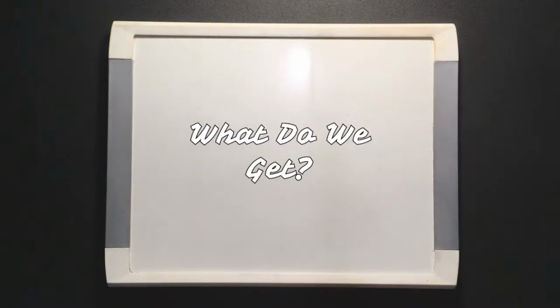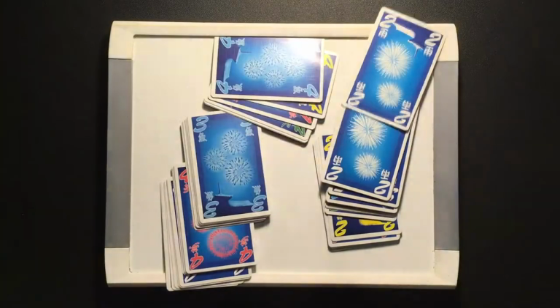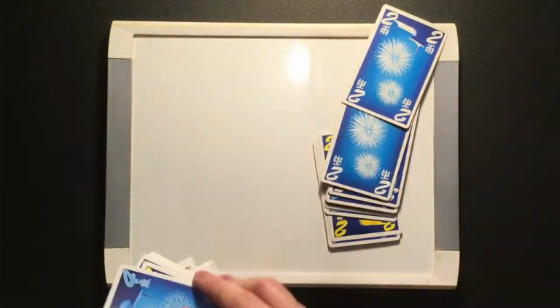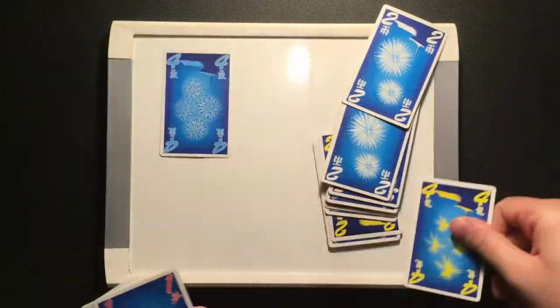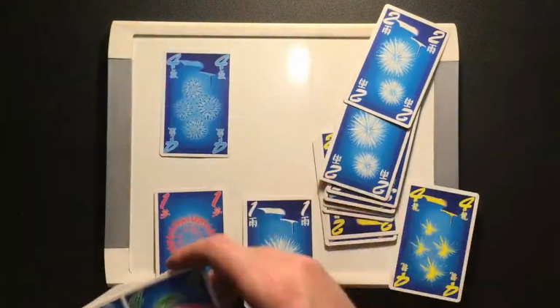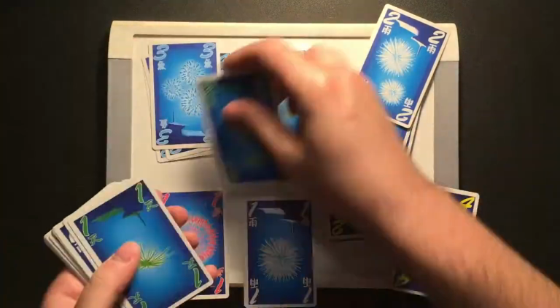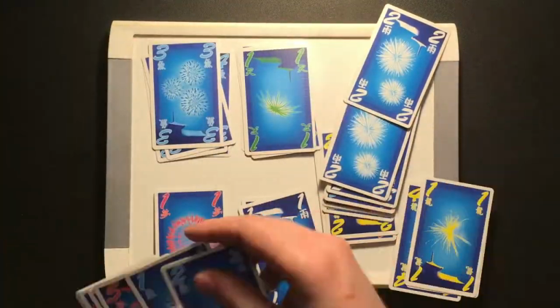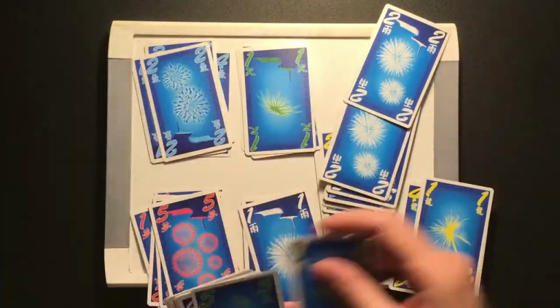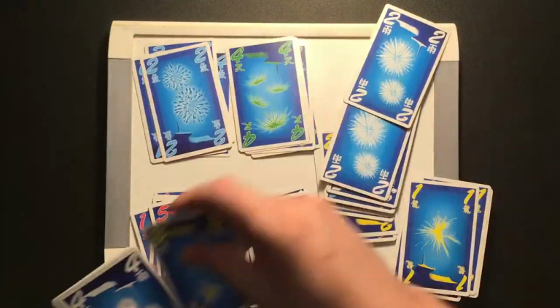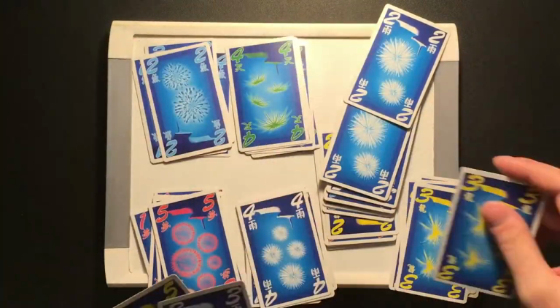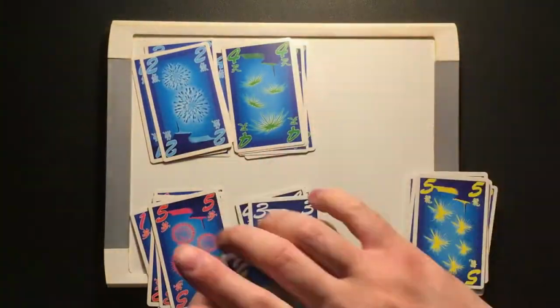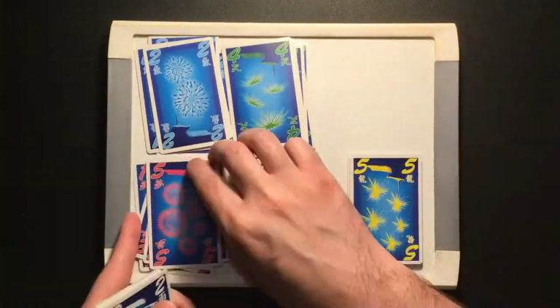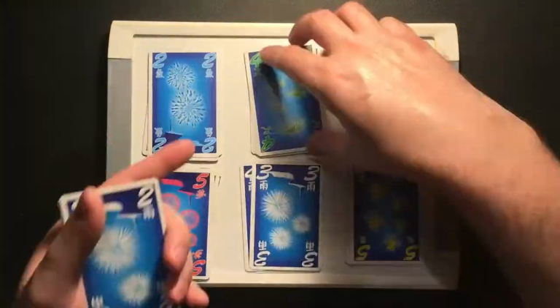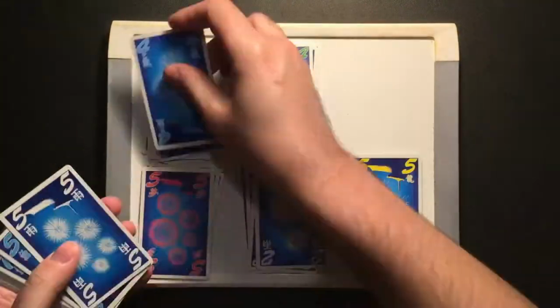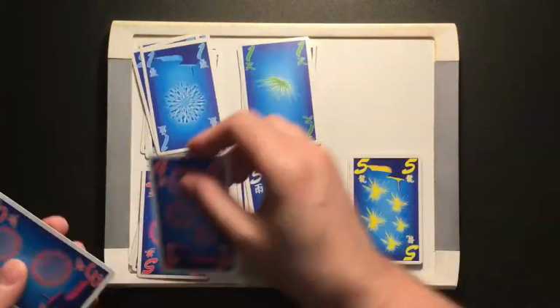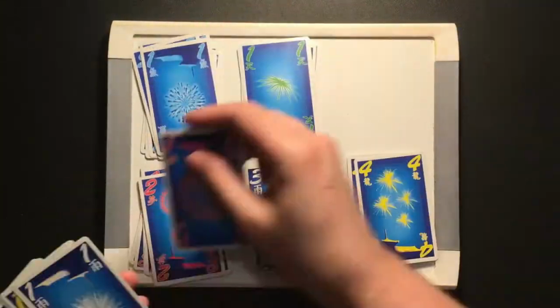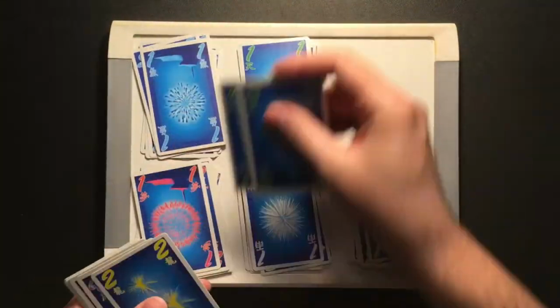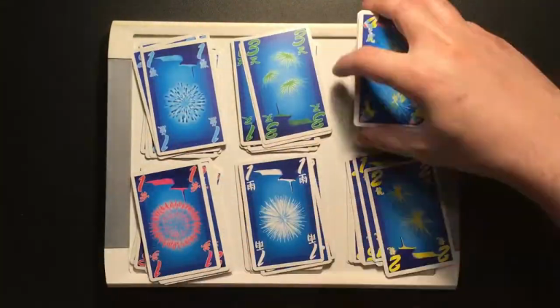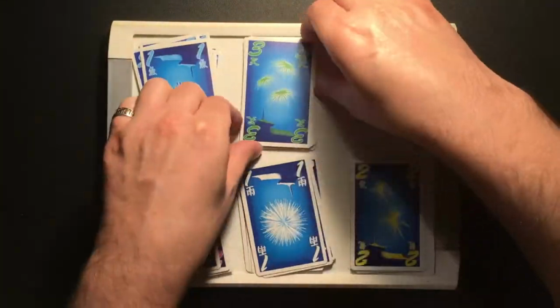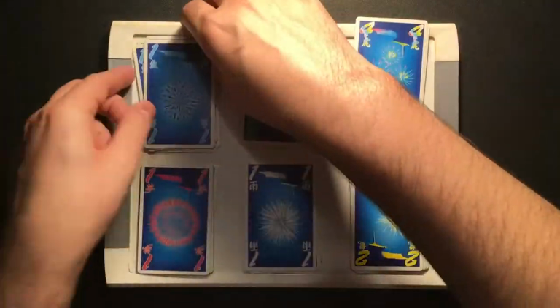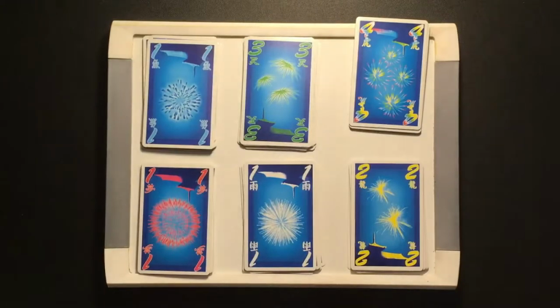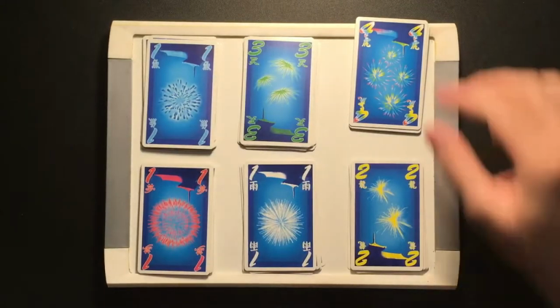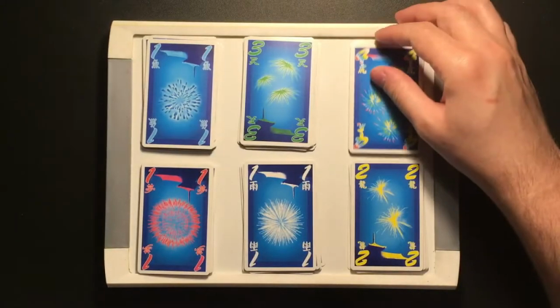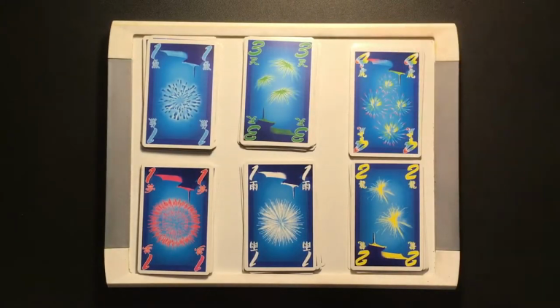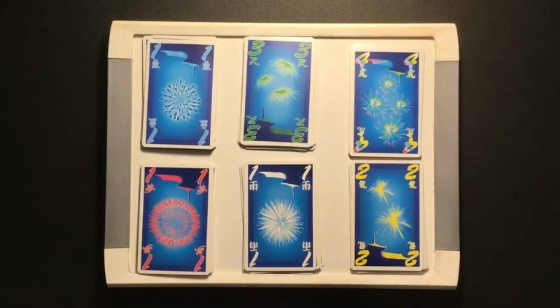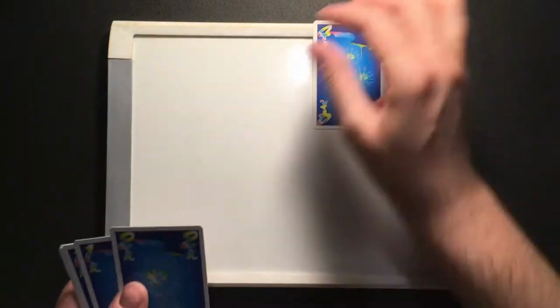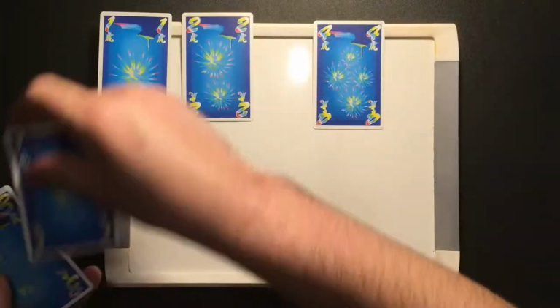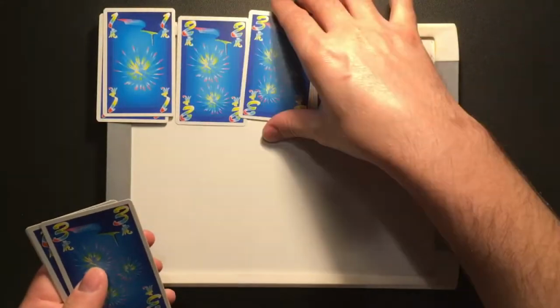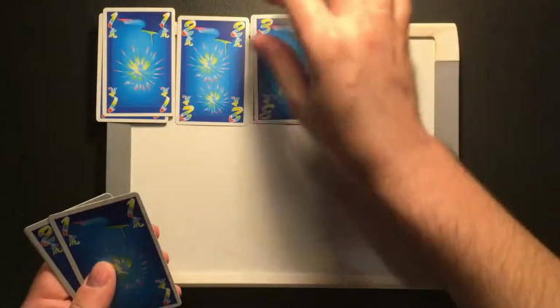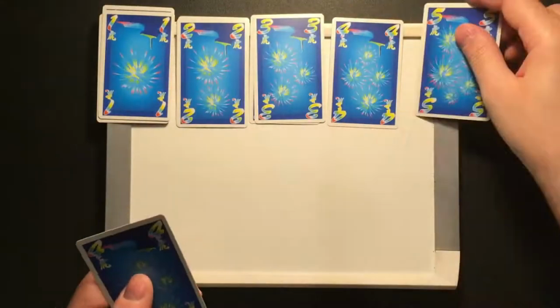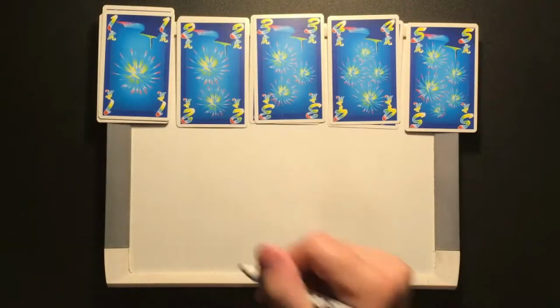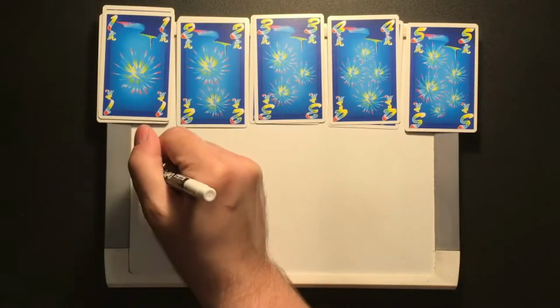You get 60 Hanabi cards split into six suits: blue, green, rainbow, red, white, and yellow. Each of those suits is split into three ones,